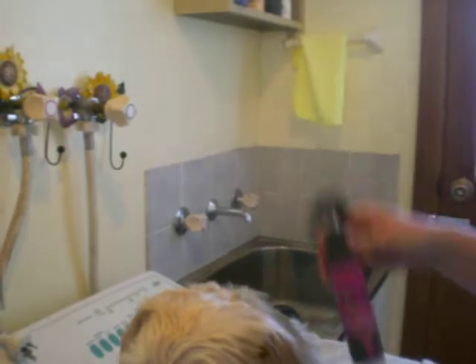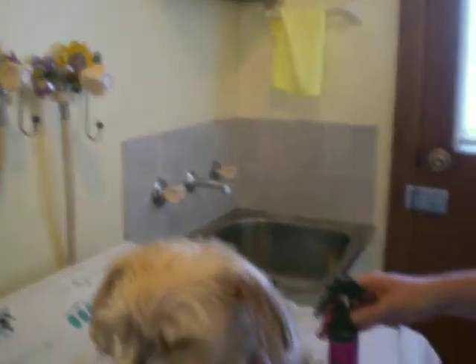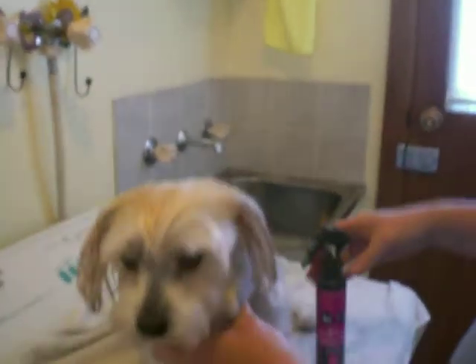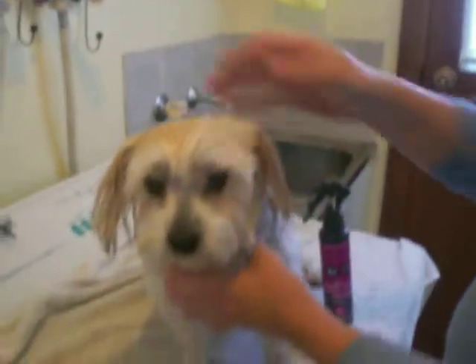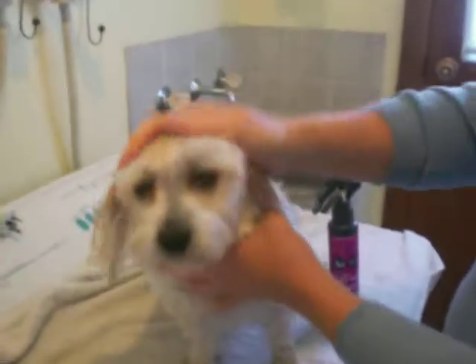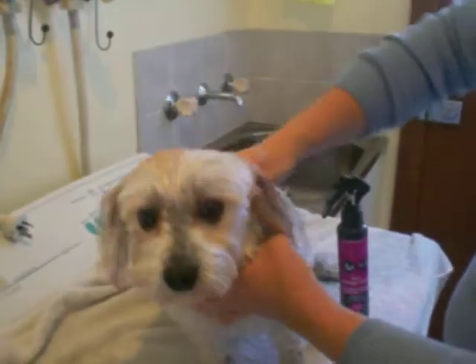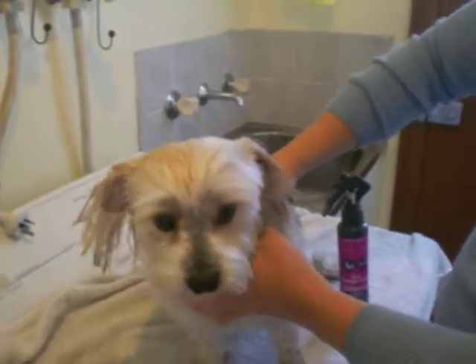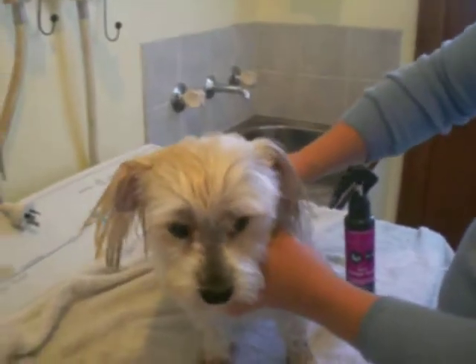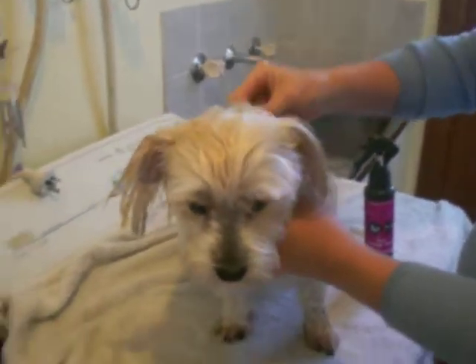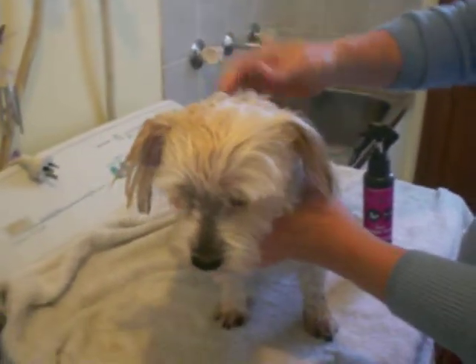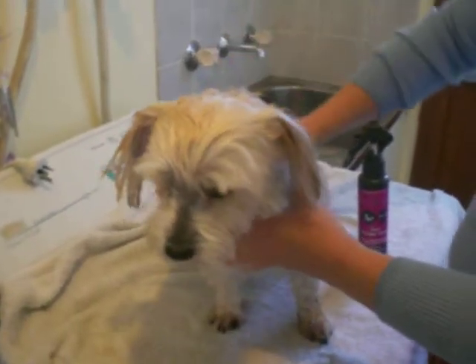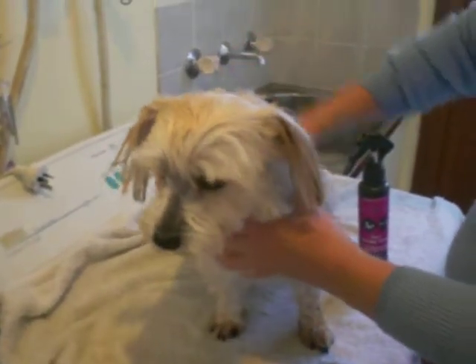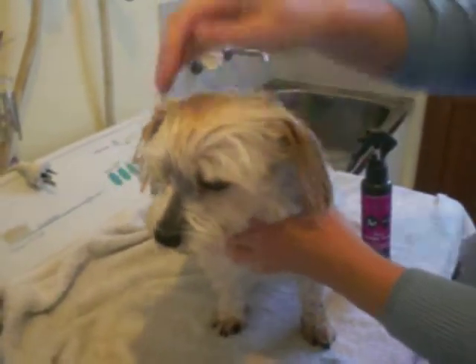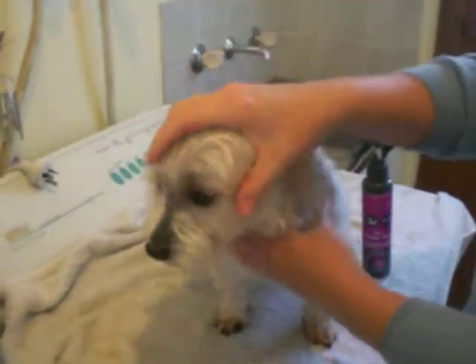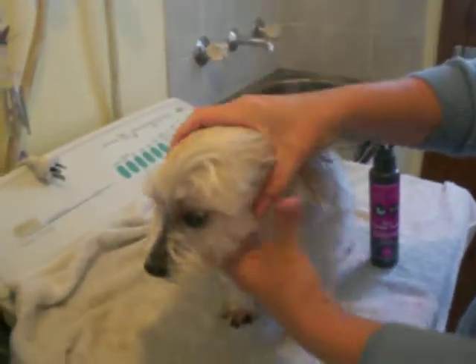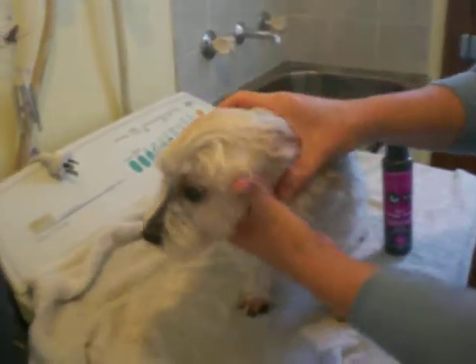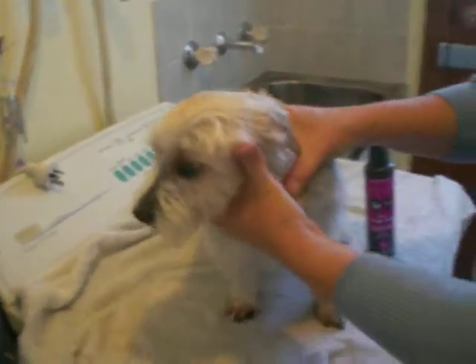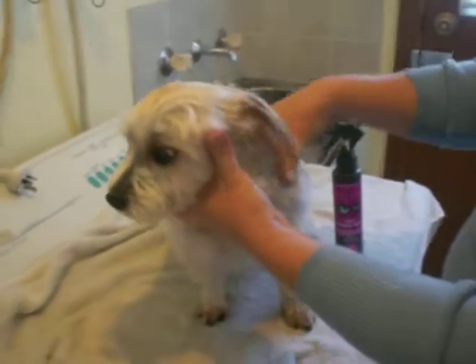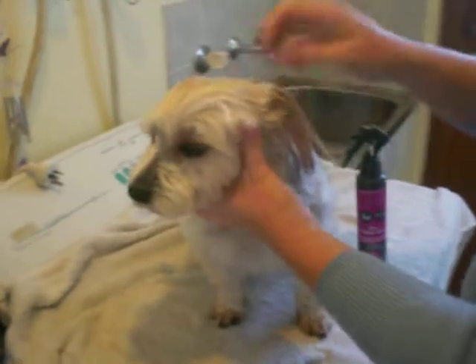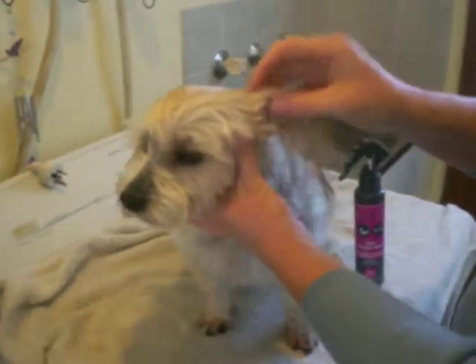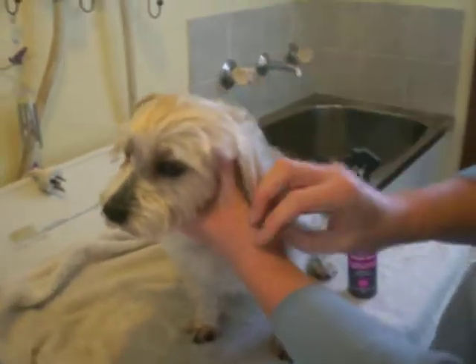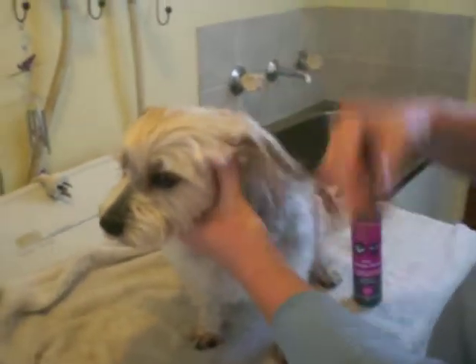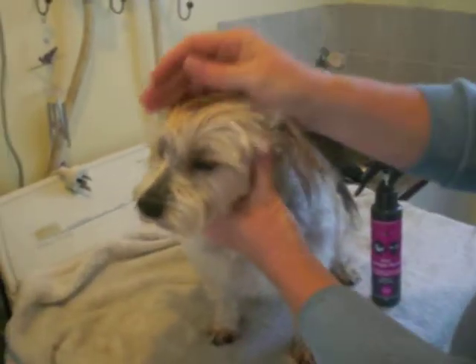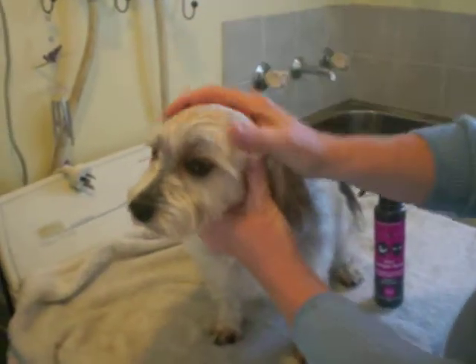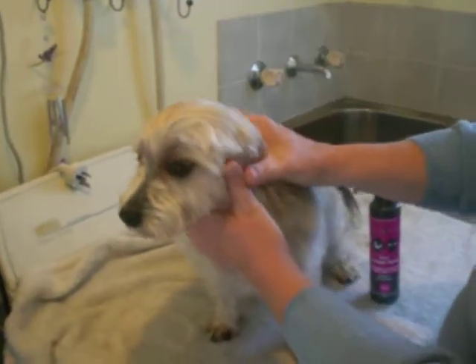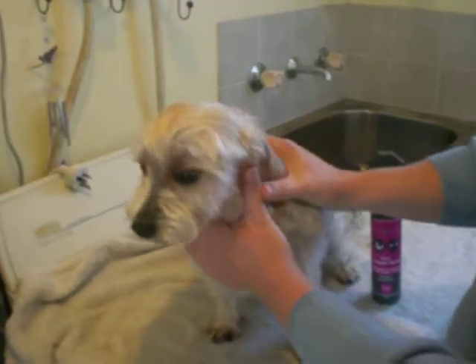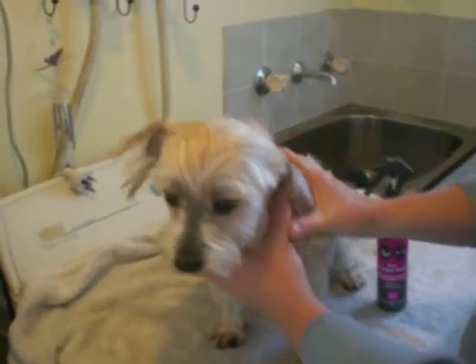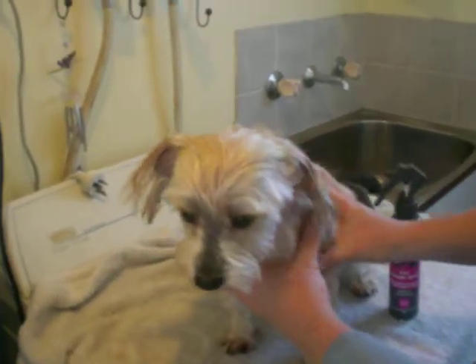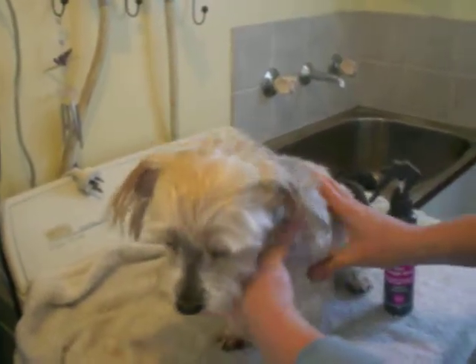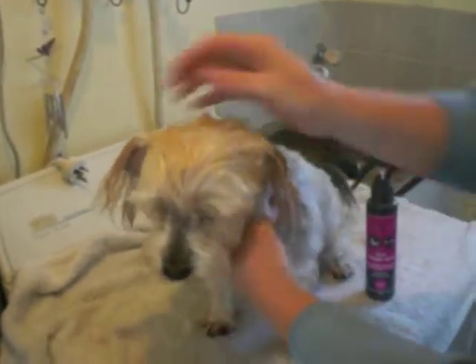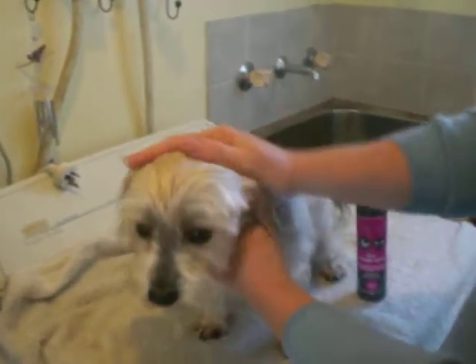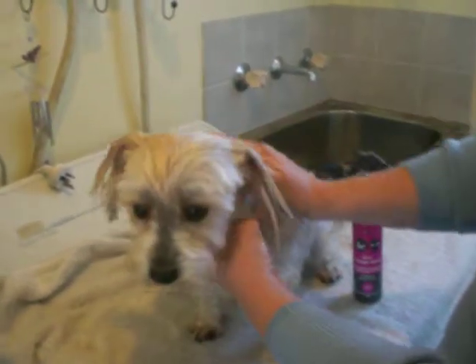Because I've got Harley's coat nice and short, he doesn't get tangled. But if you've got a pet that has longer hair, then this product would be great for you.